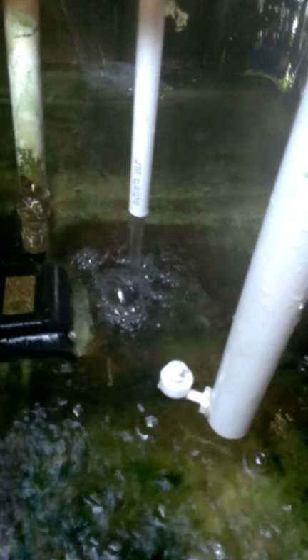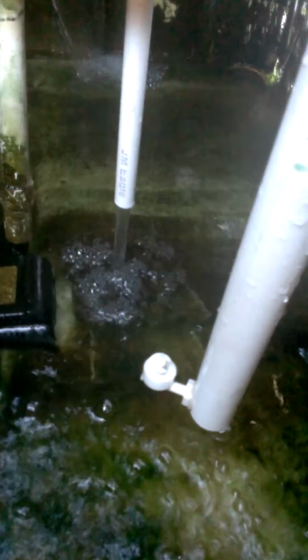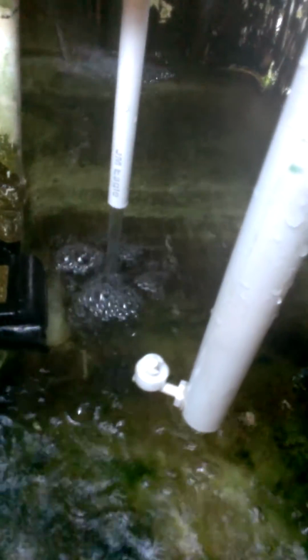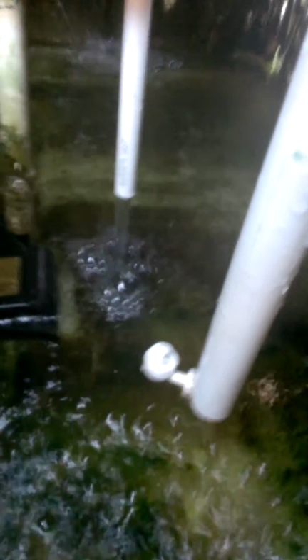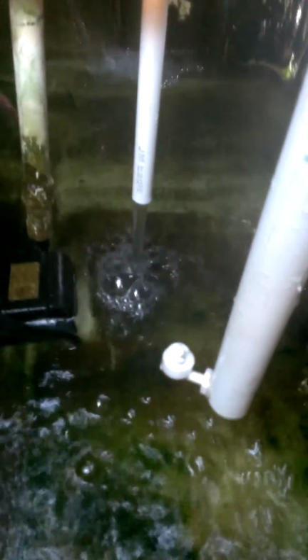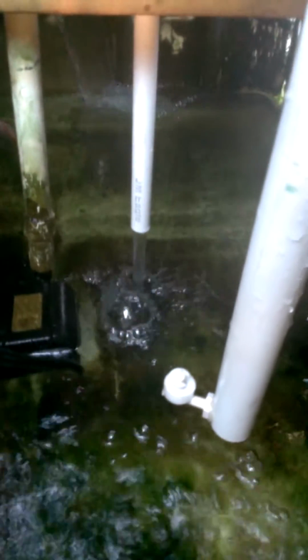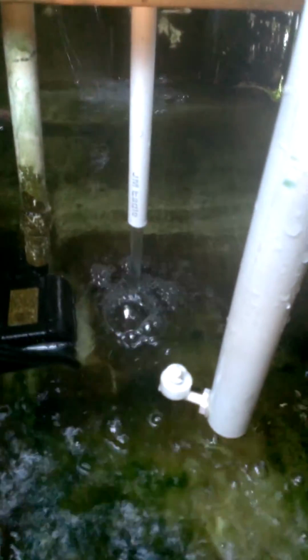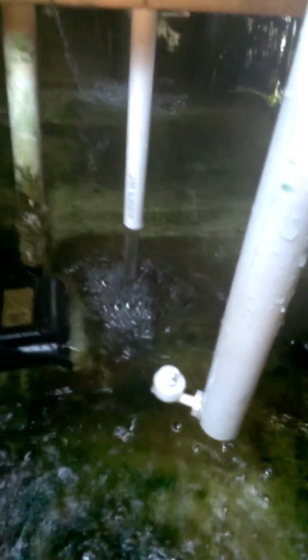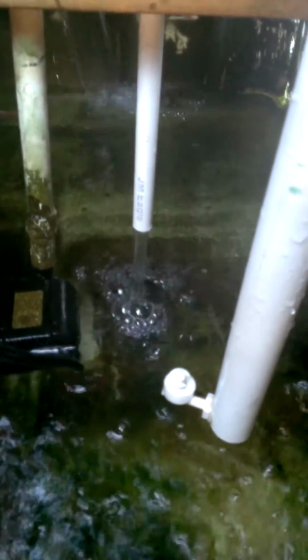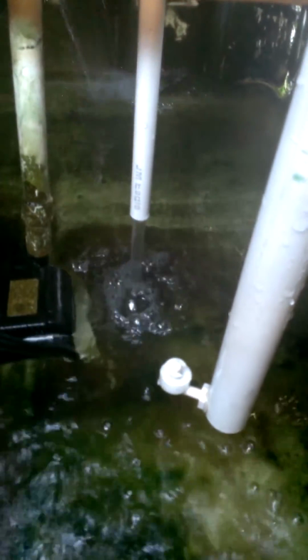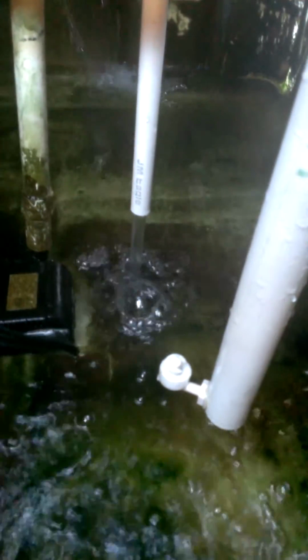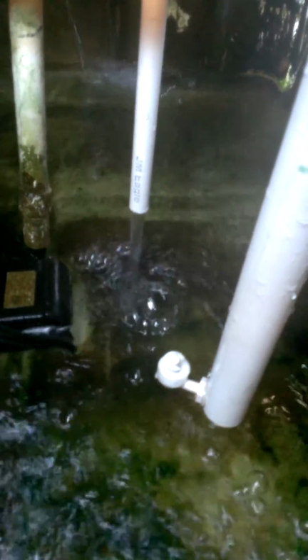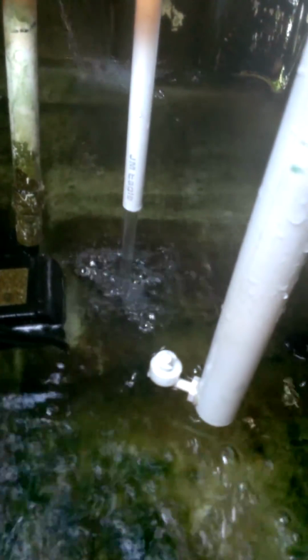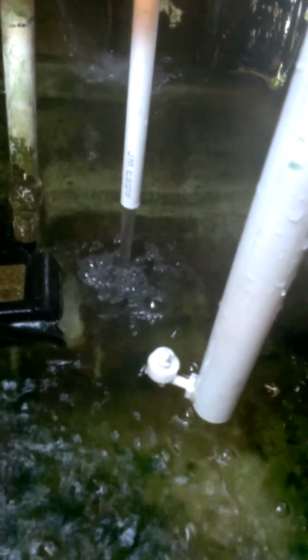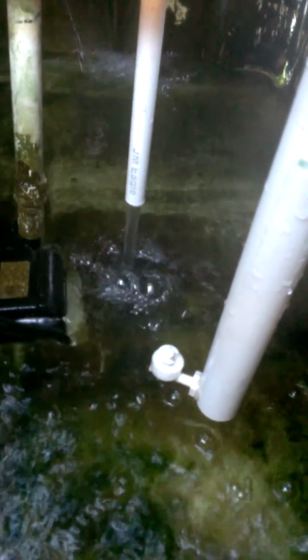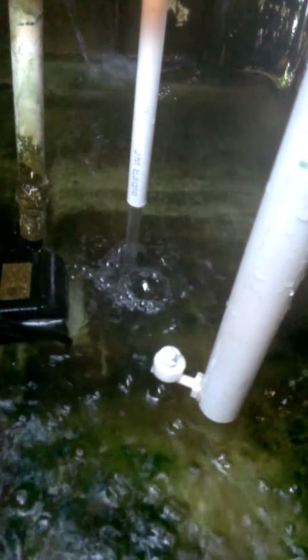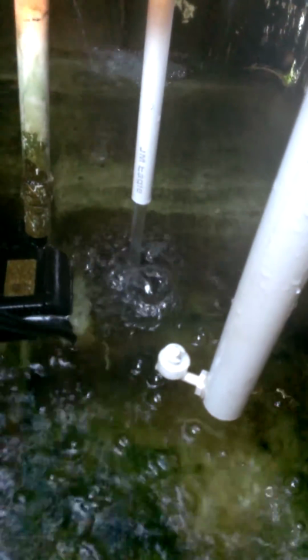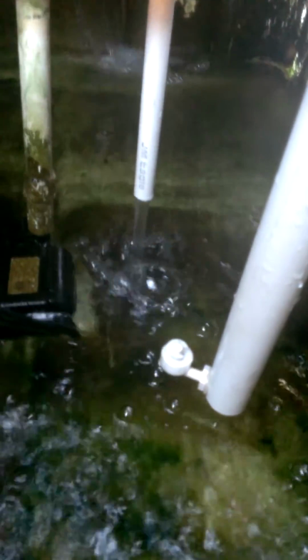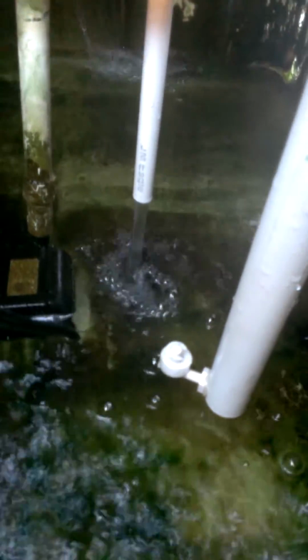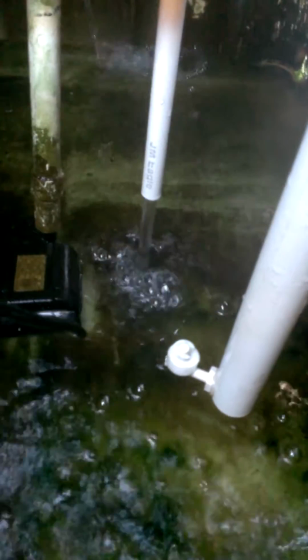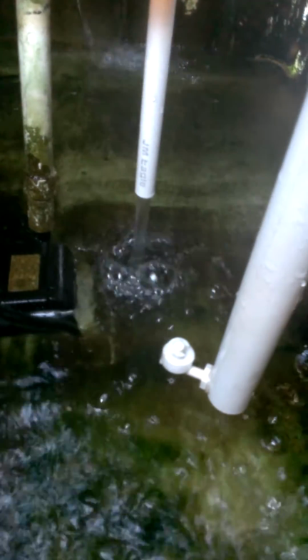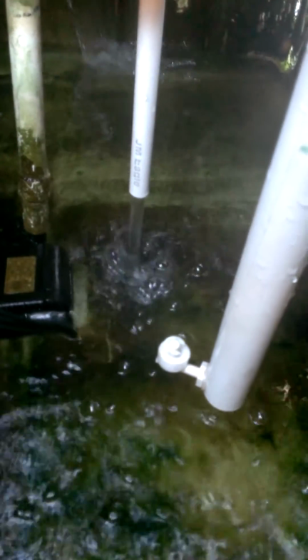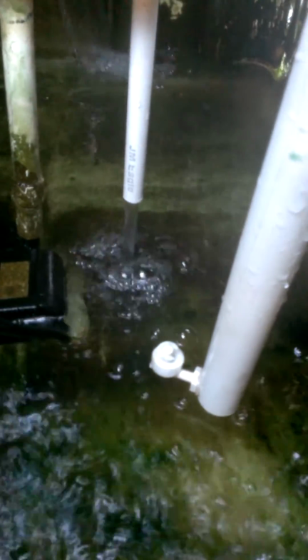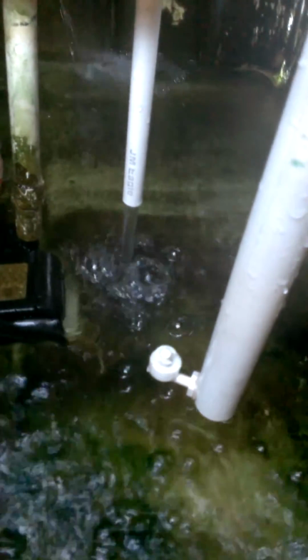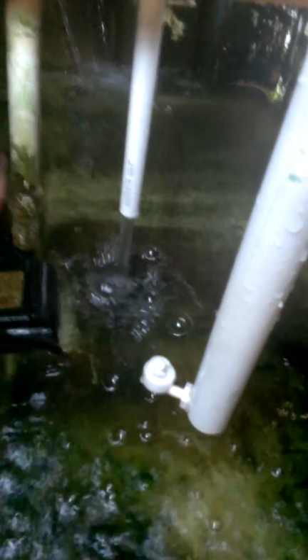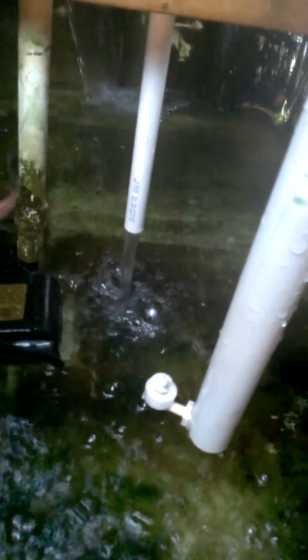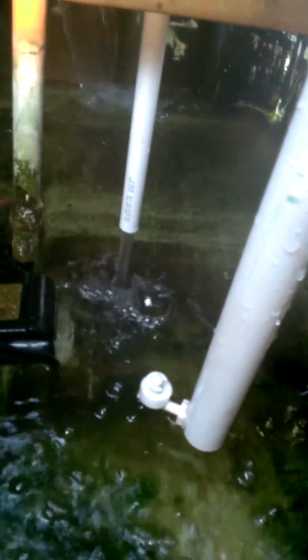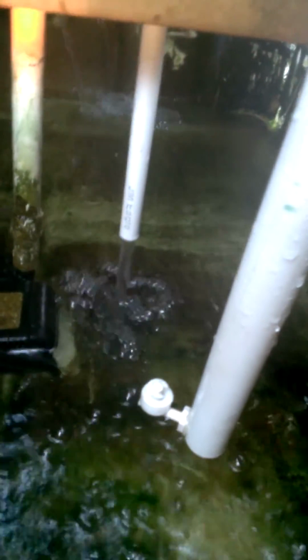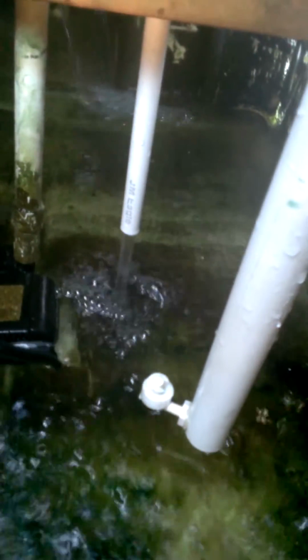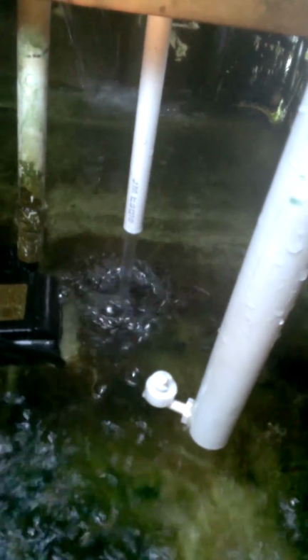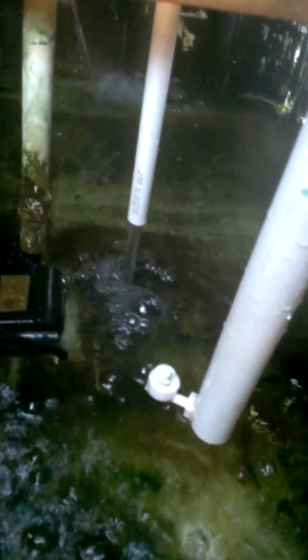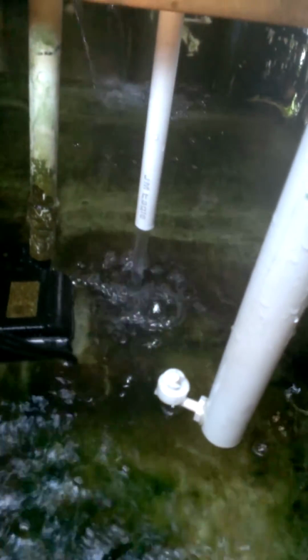That's our automatic tank filler that we've come up with here at Stralkatonic. Now if you've seen a few extra pipes around, that's because of the way we had to configure this so we had everything in one spot for this video.